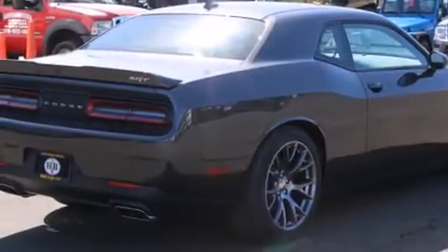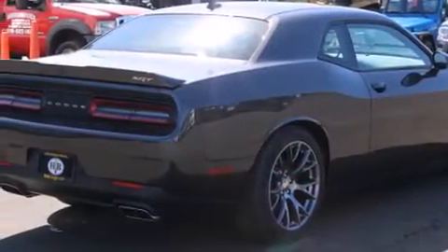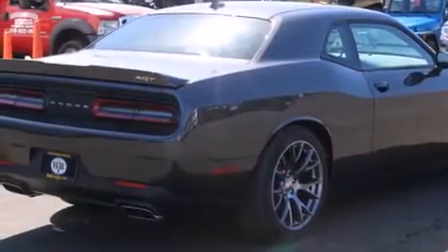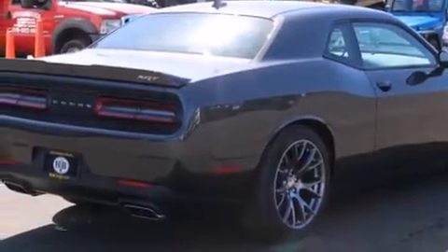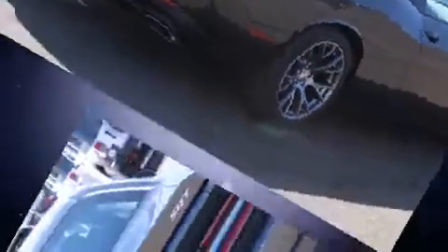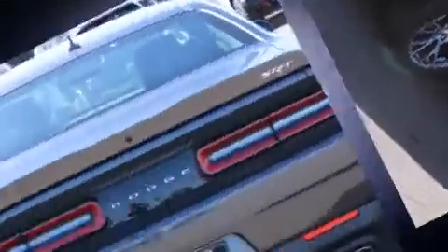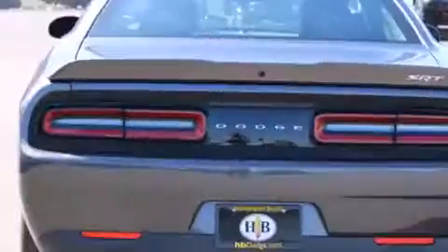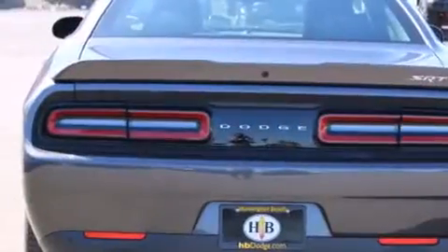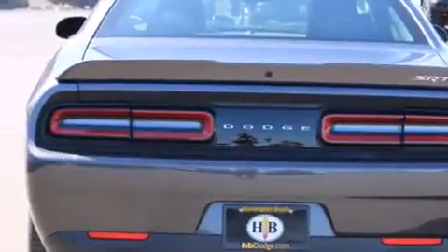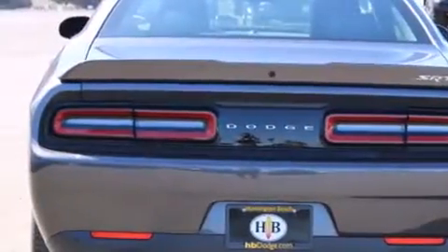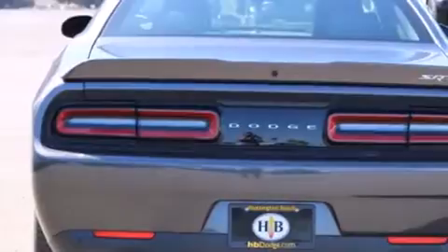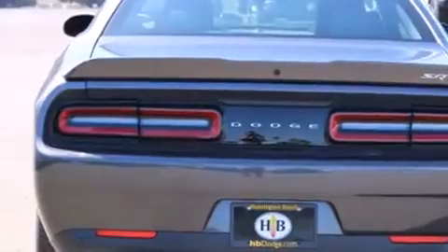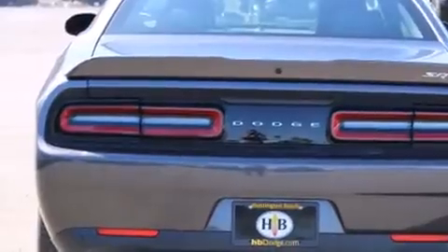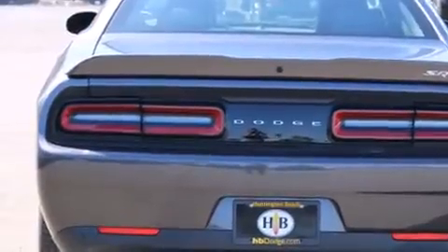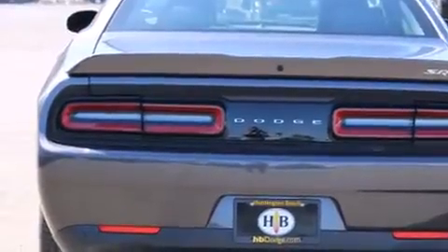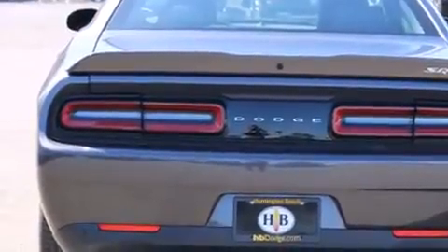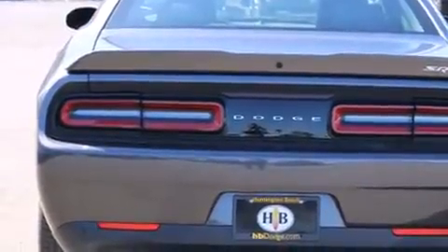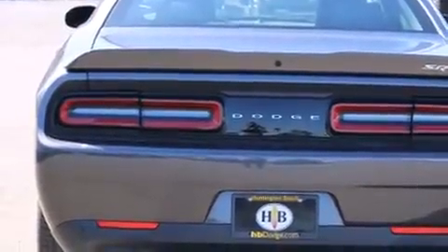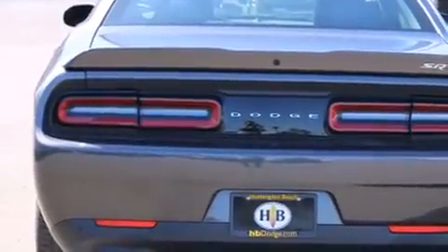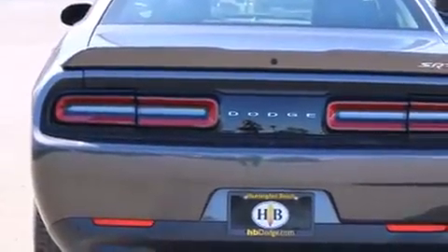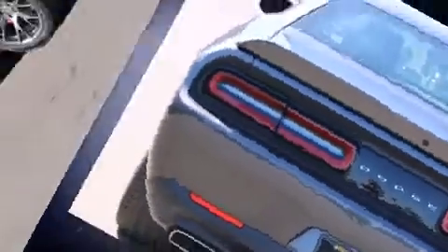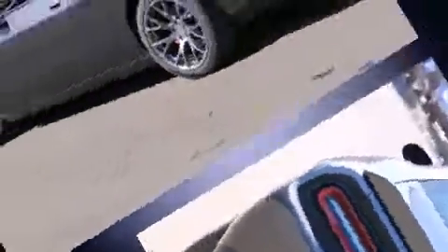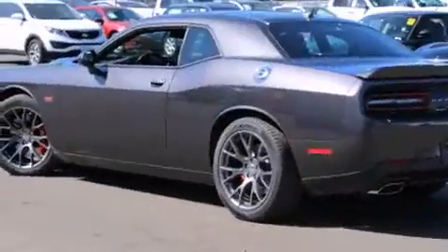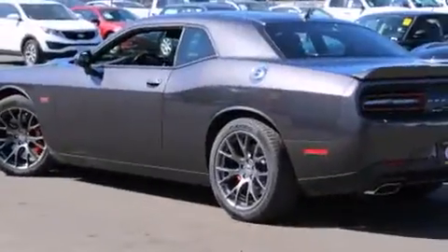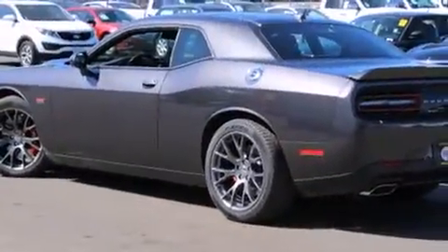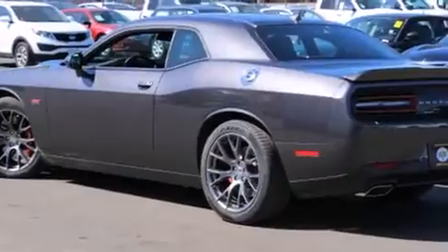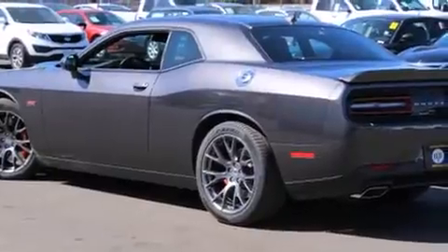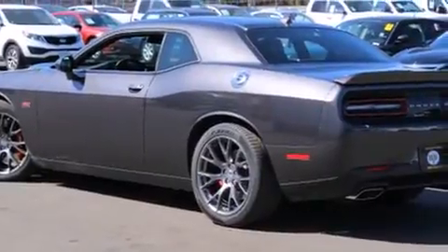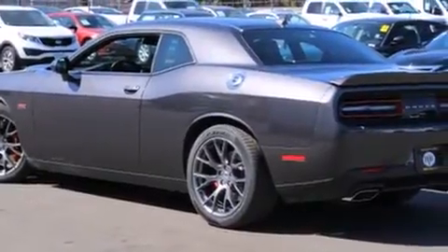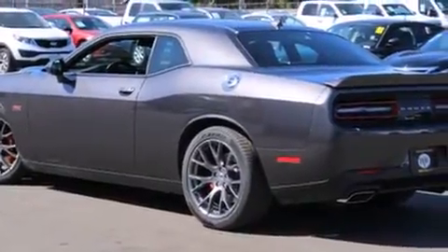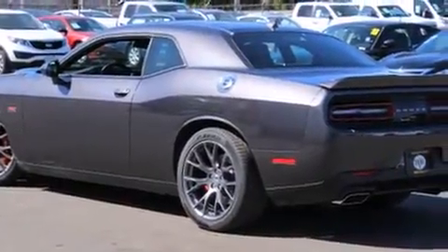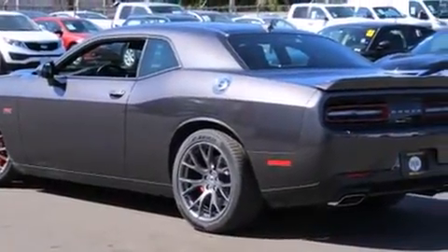Dodge also prioritized safety and security with features such as dual-front impact airbags, ignition disabling, an emergency communication system, and four-wheel disc brakes with ABS.